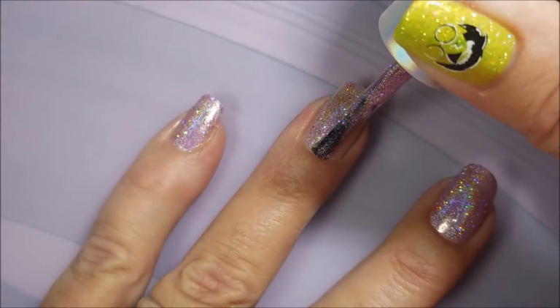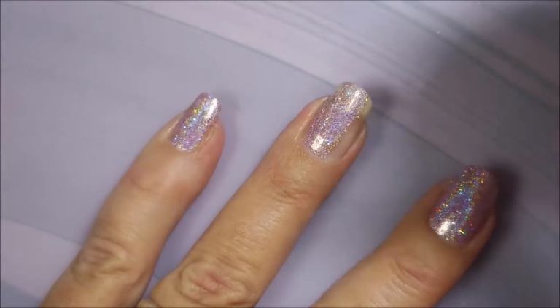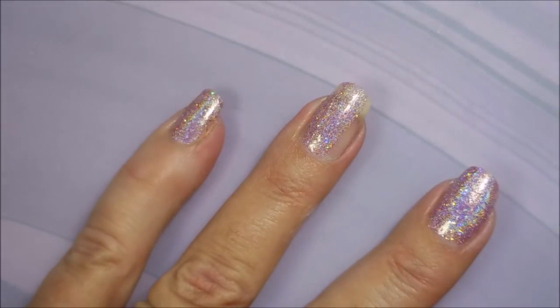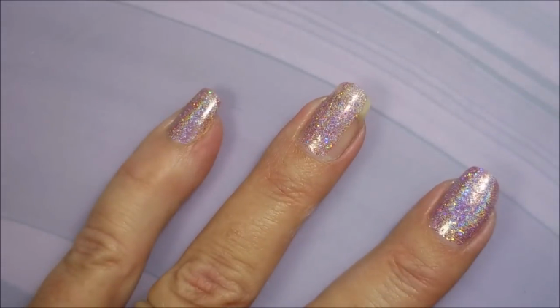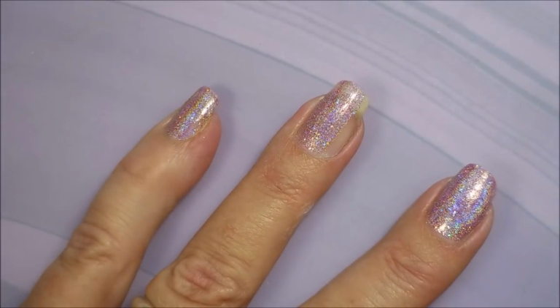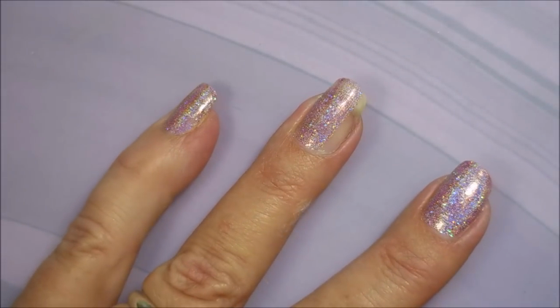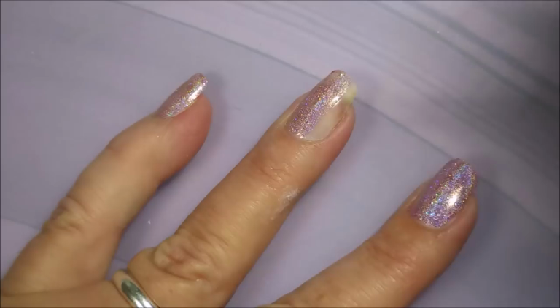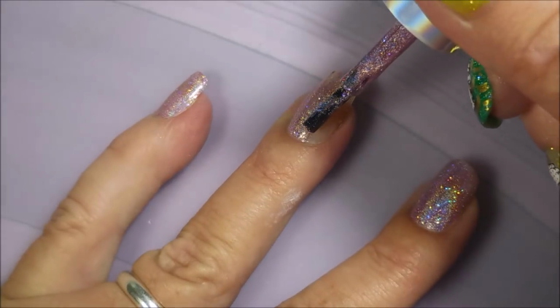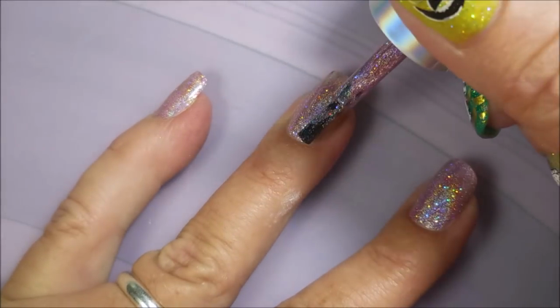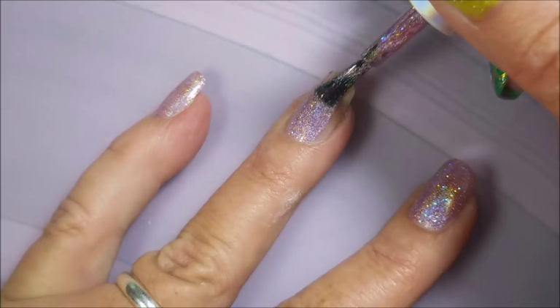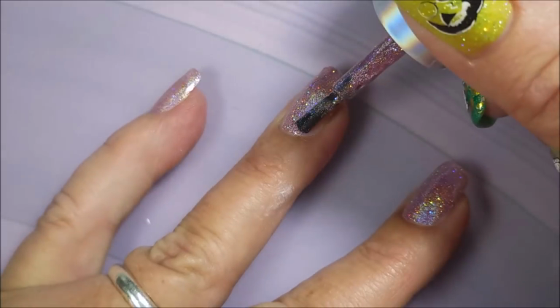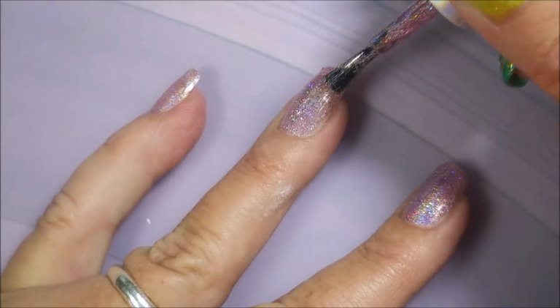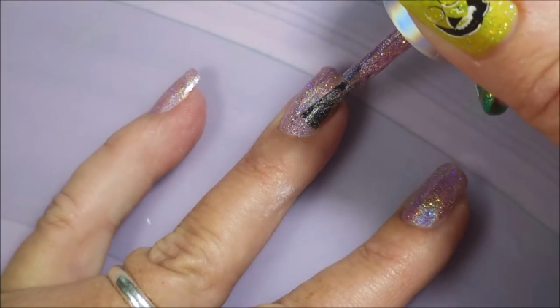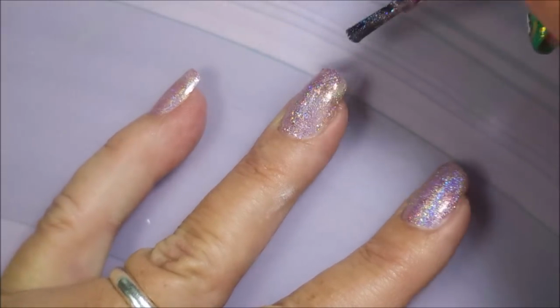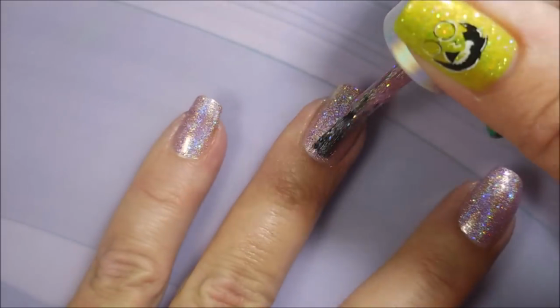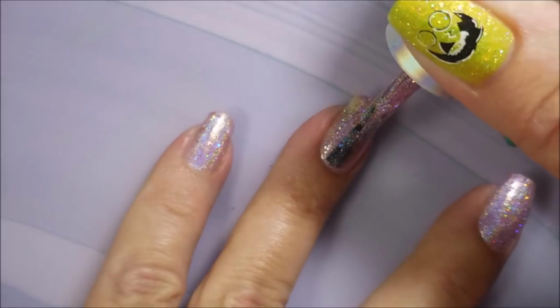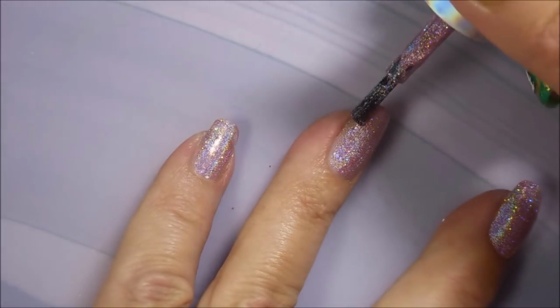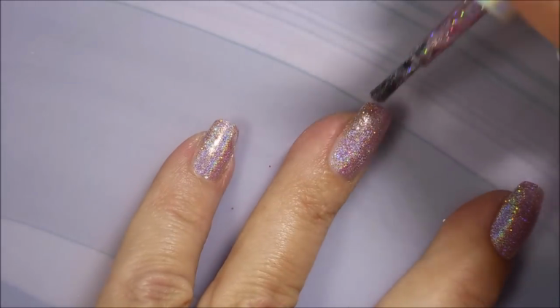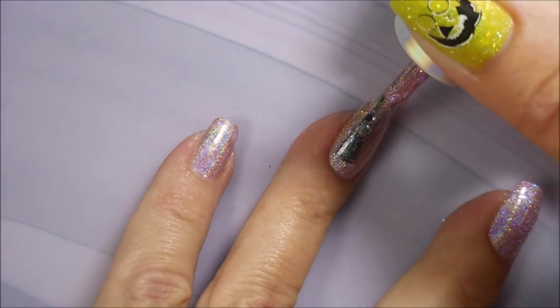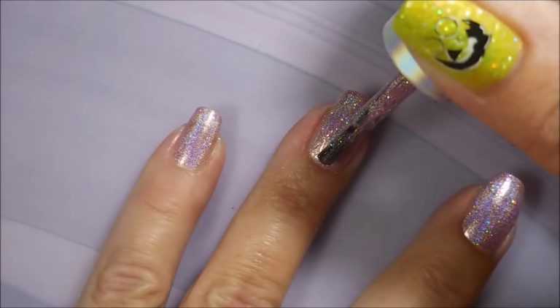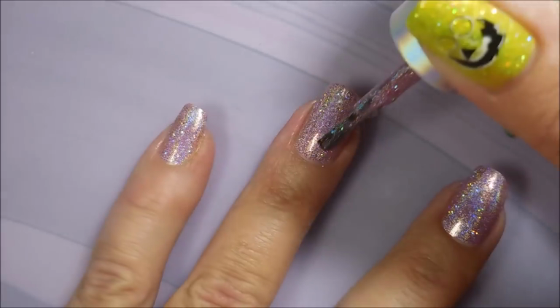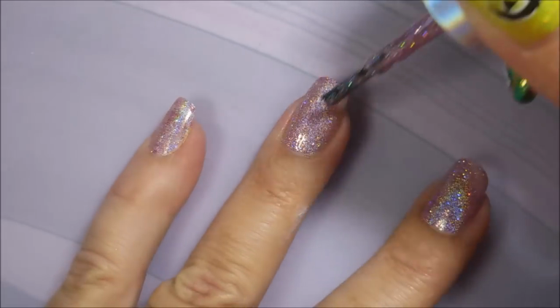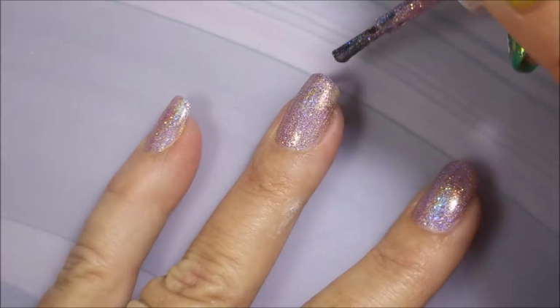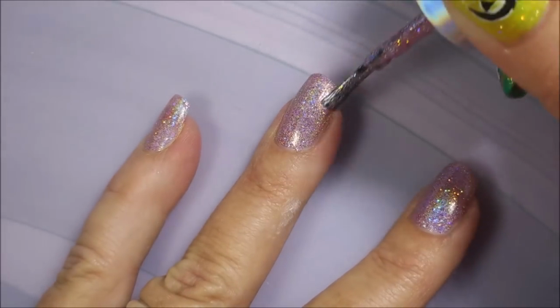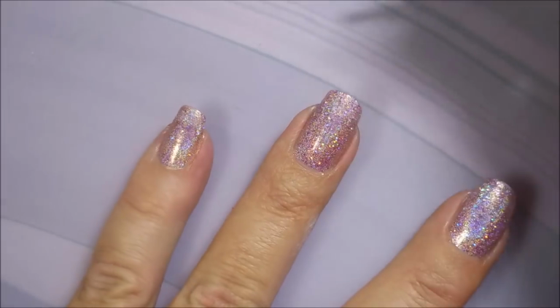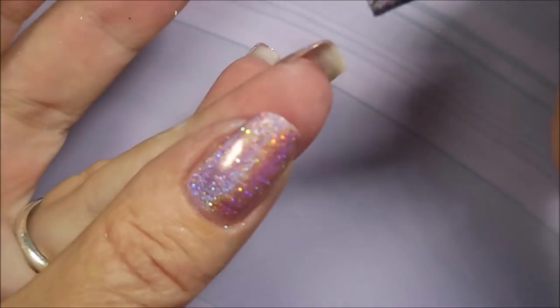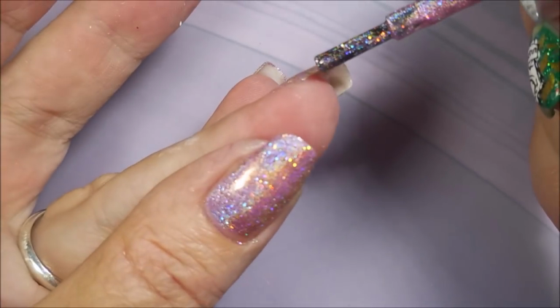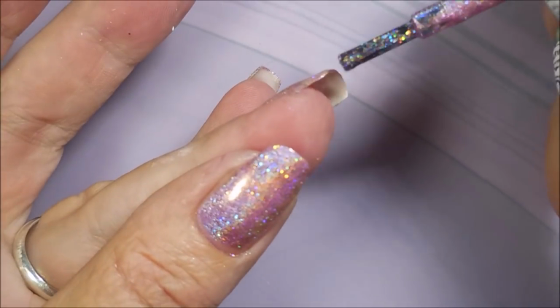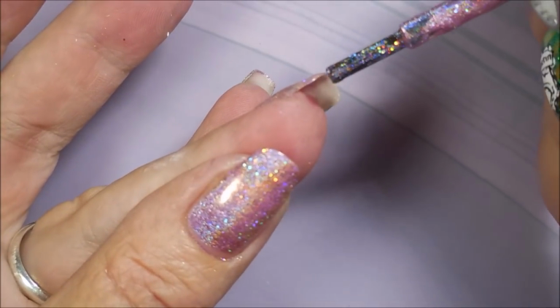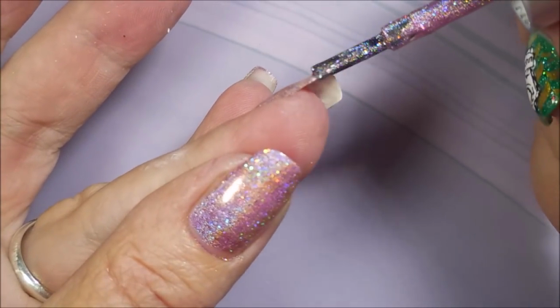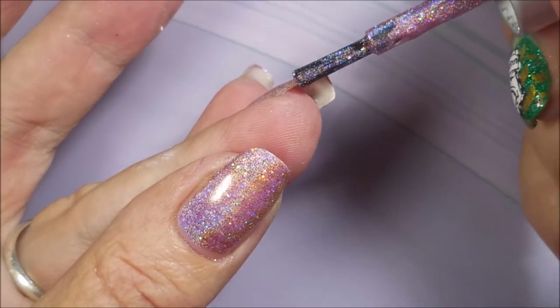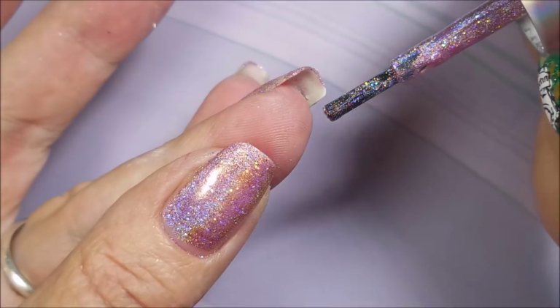I'm putting the first coat on here and it's going on rather well. It's a little sheer on the first coat, but not bad. I'm pretty sure this was a two-coater. Being sure to cap my free edge there.